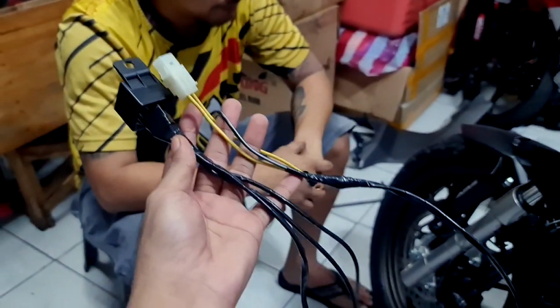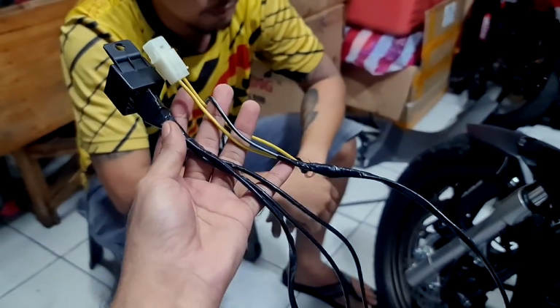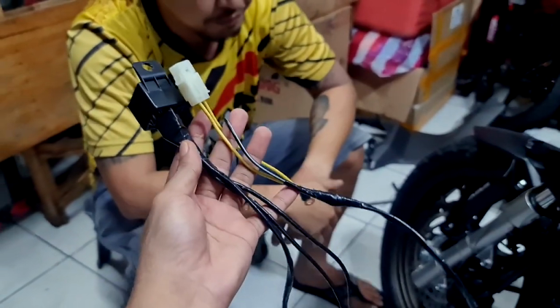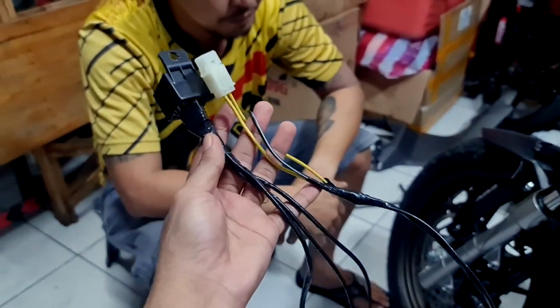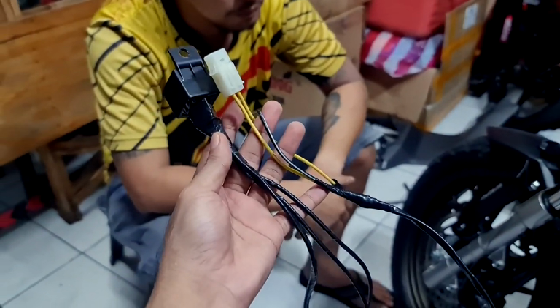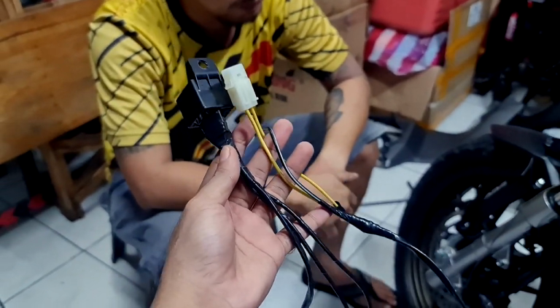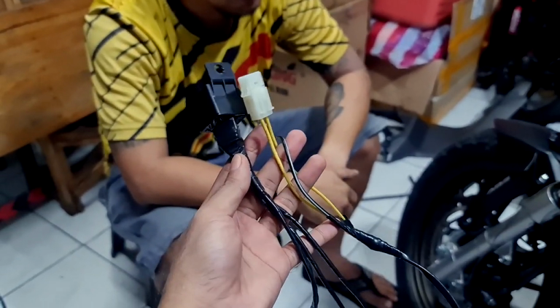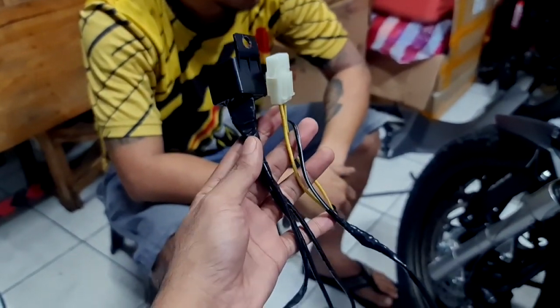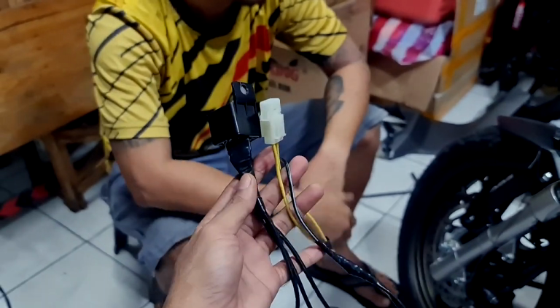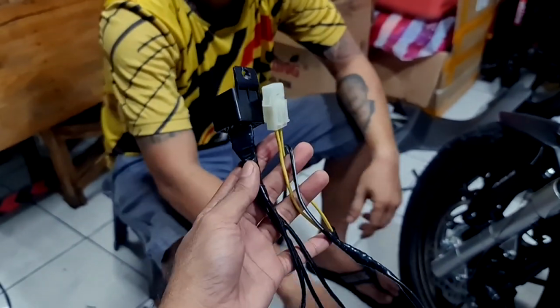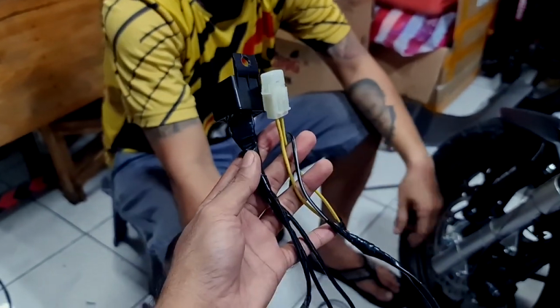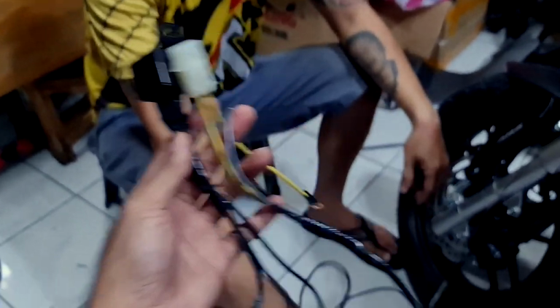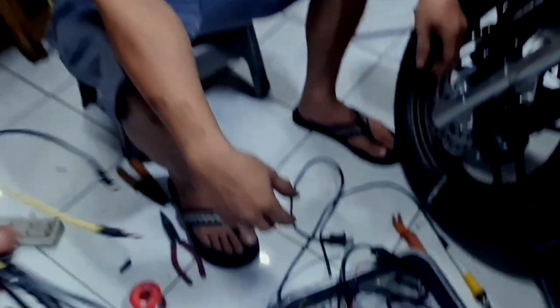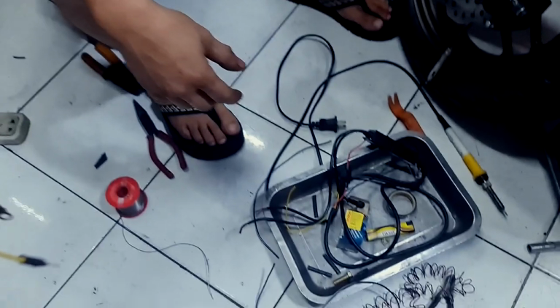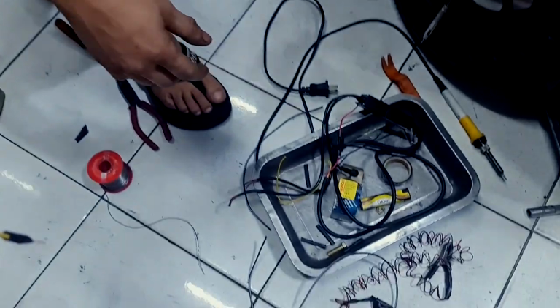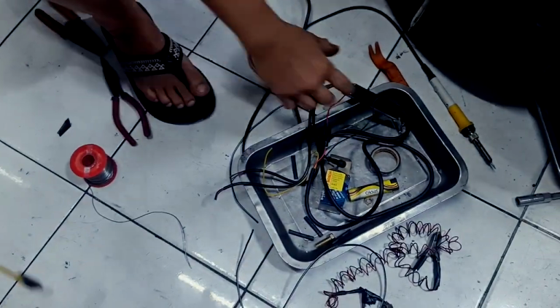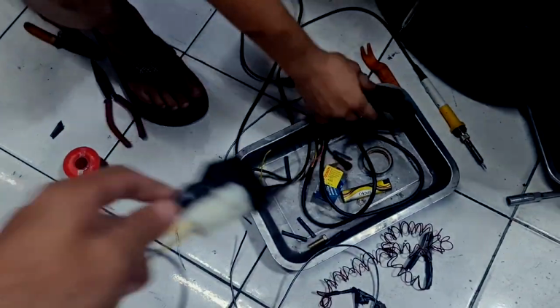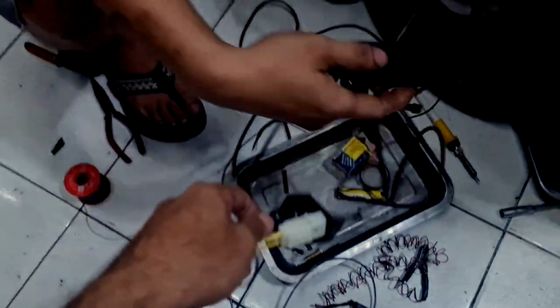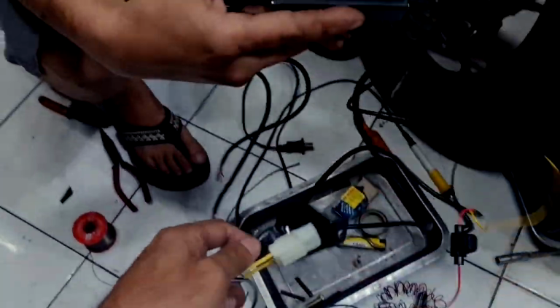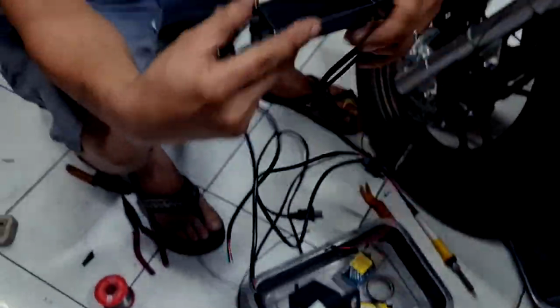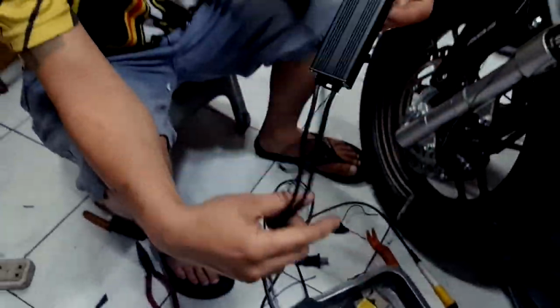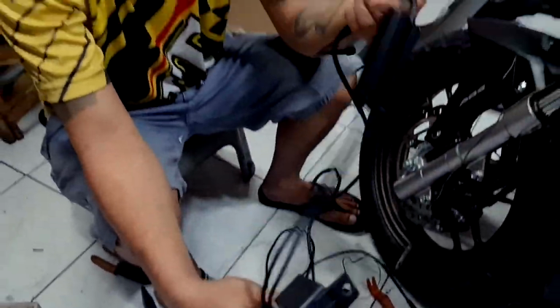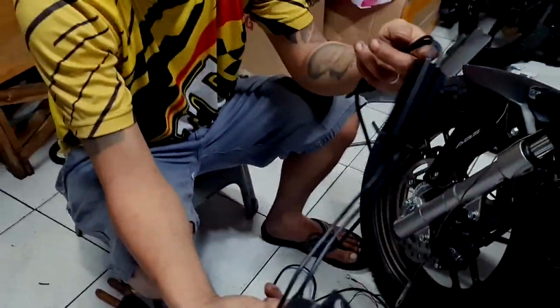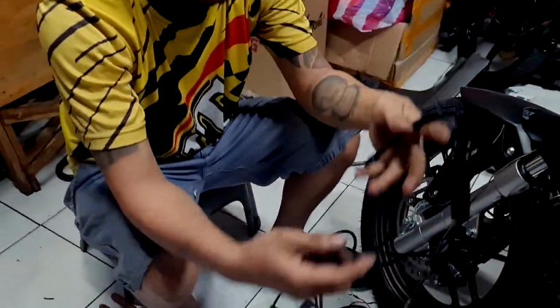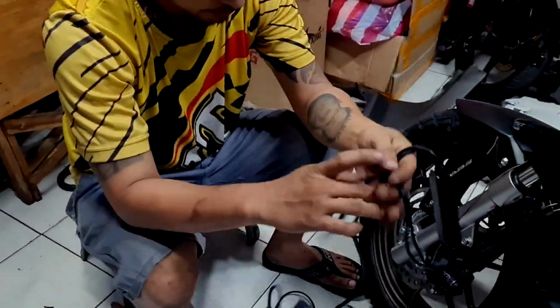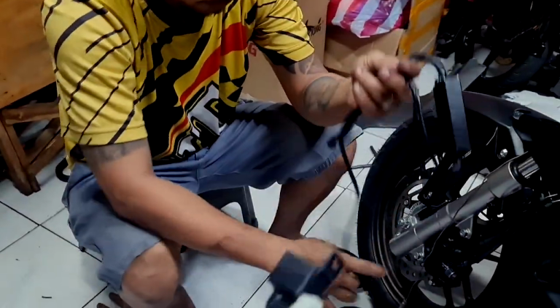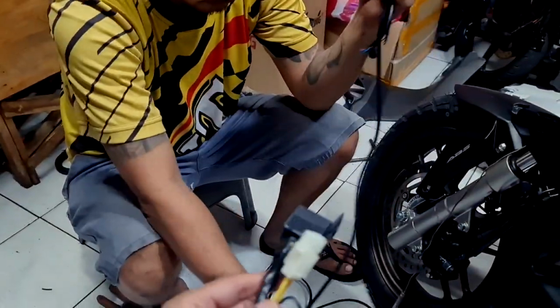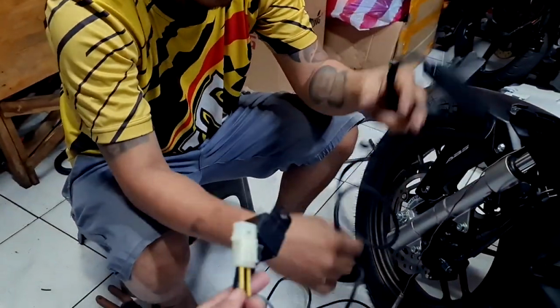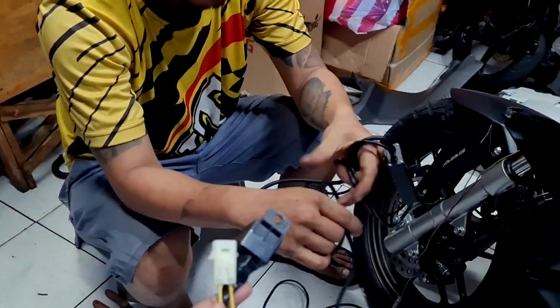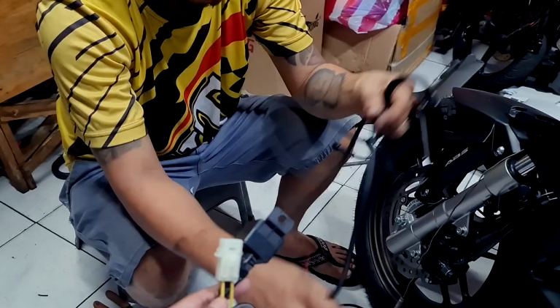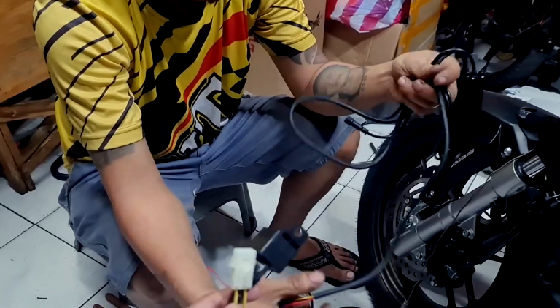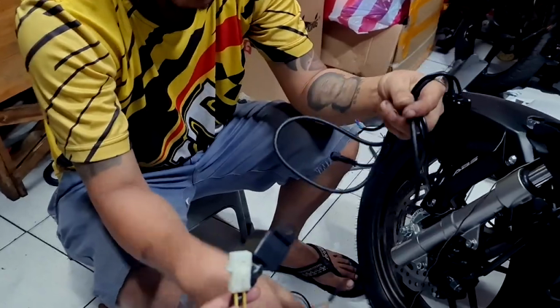This is the finished product of the relay that Papi Albert built. He made the harness wire so it can be attached along with the other components that came with the Atom package. So Papi Albert, what are we going to do next?